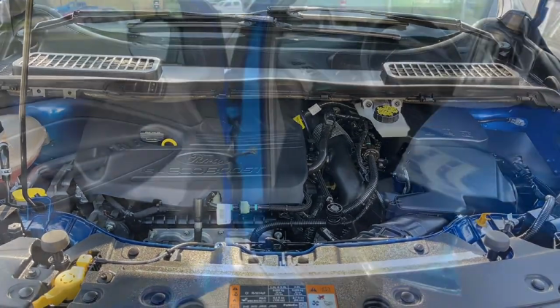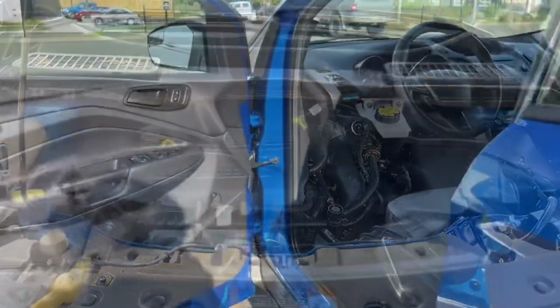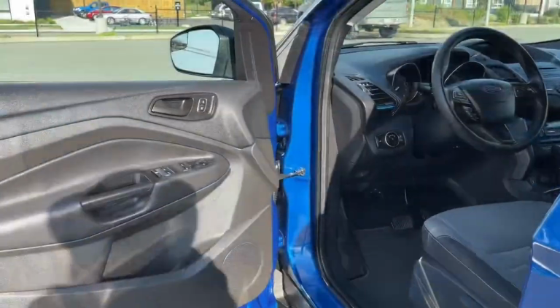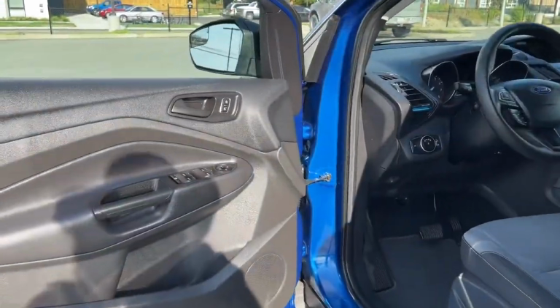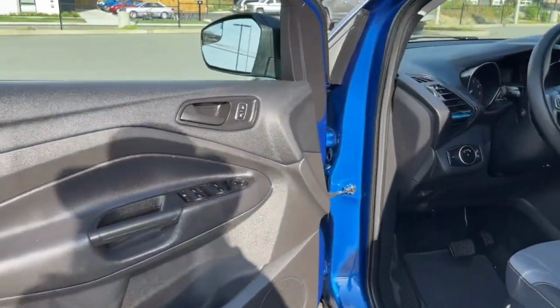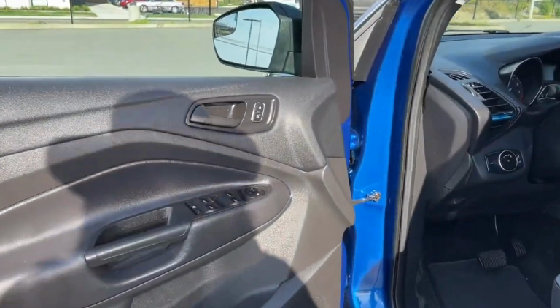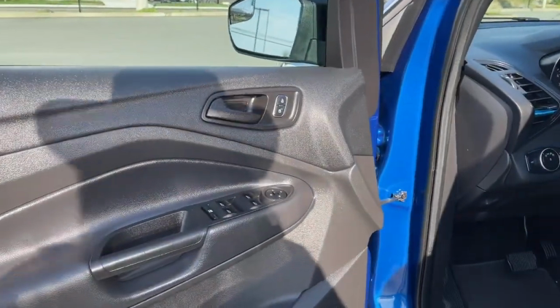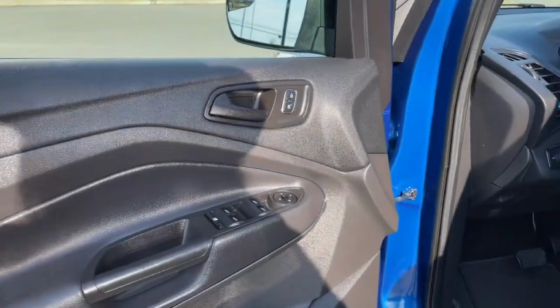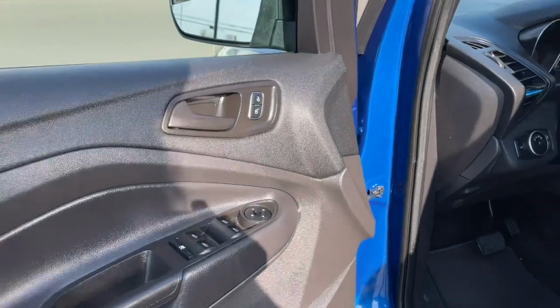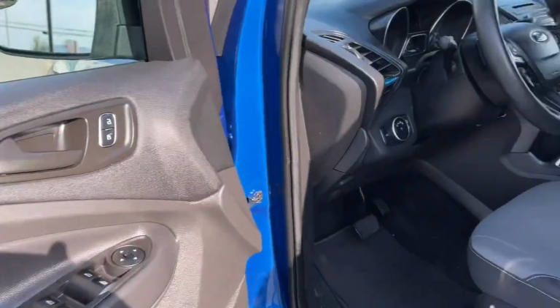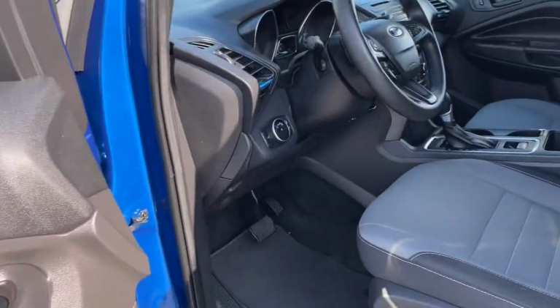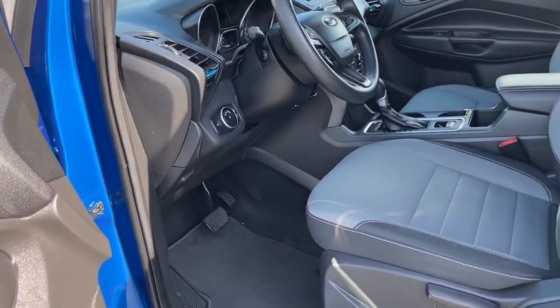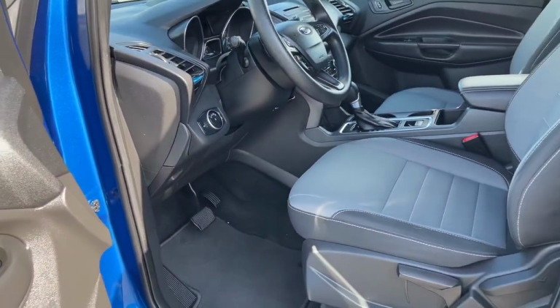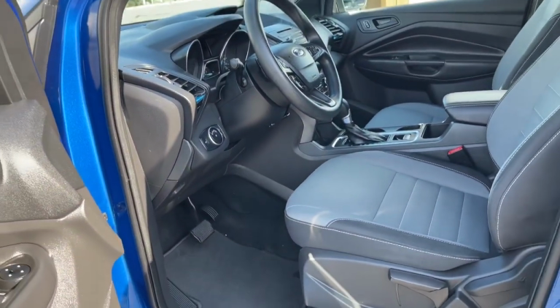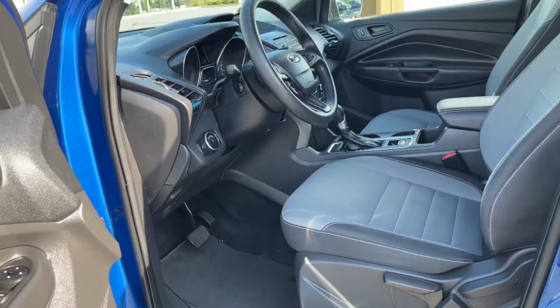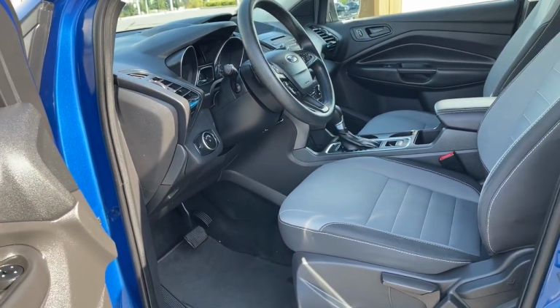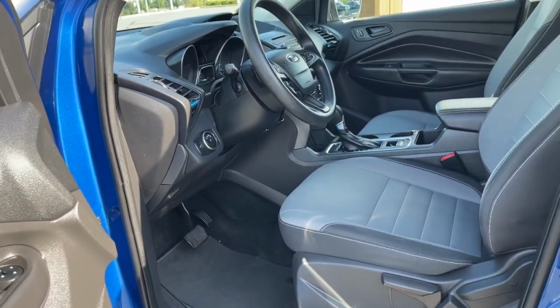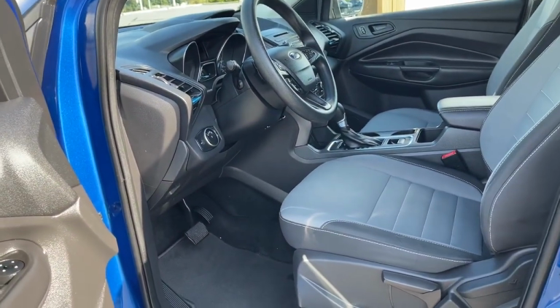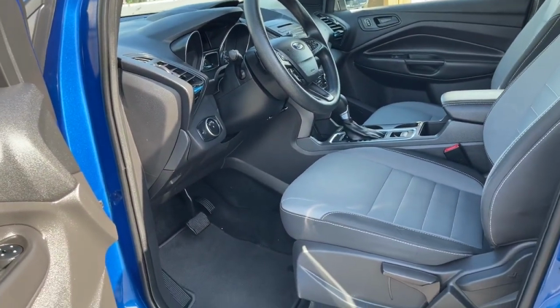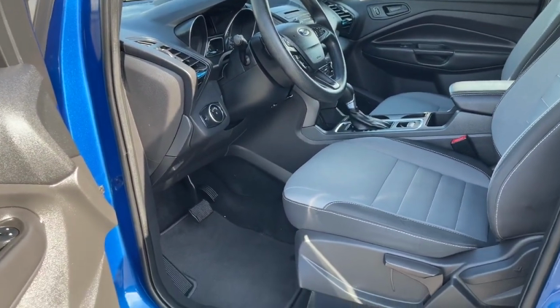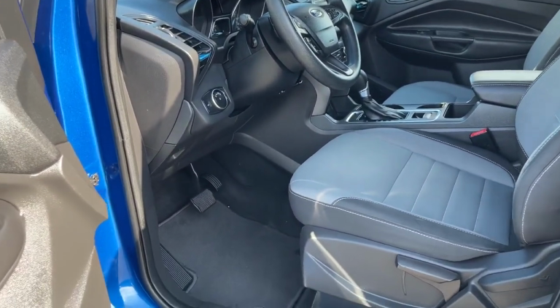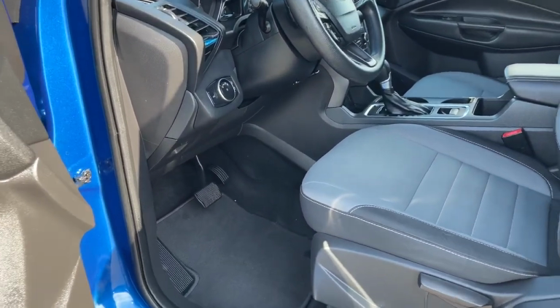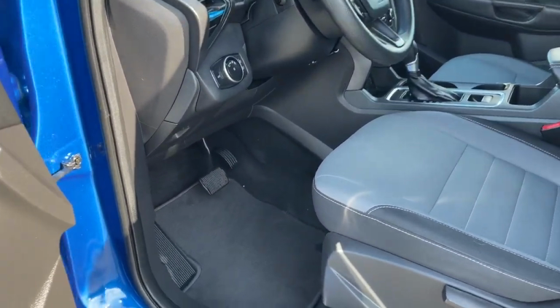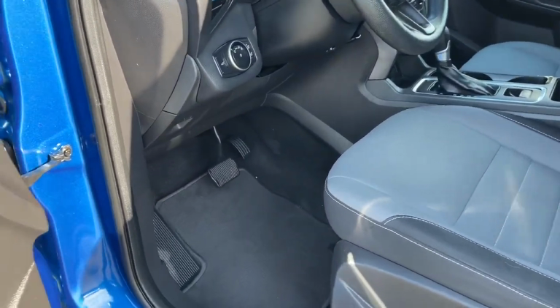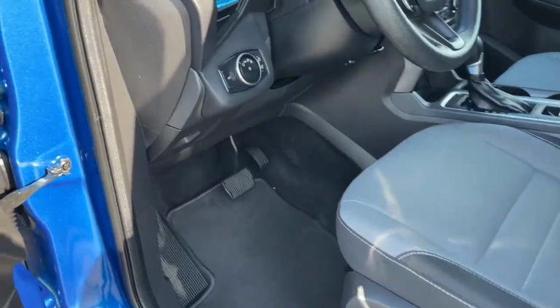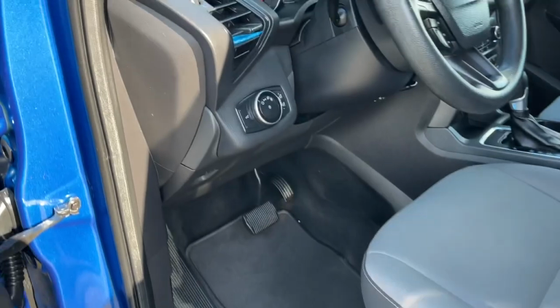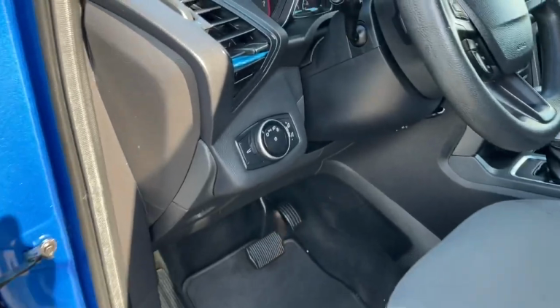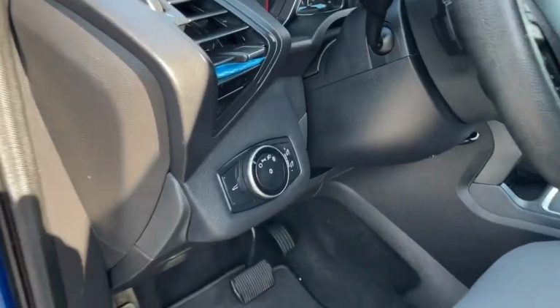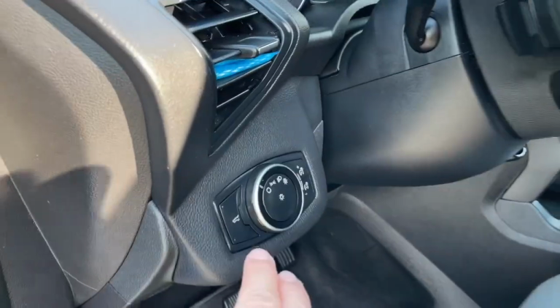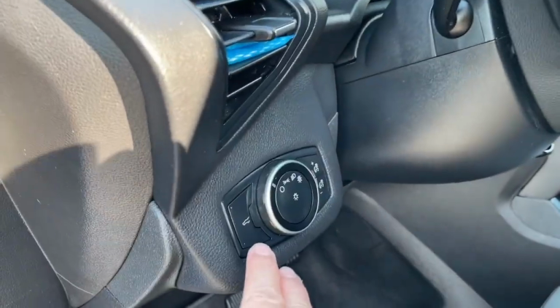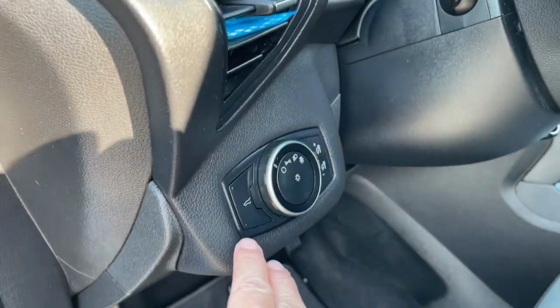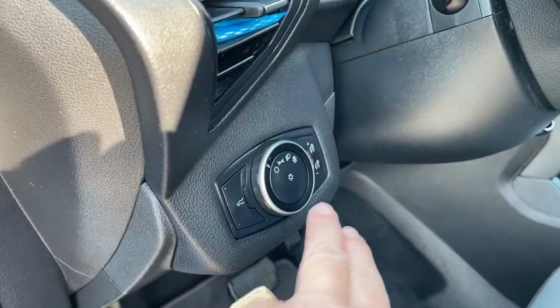Speaker in the door as well as power locks, windows and mirrors. The driver's seat and passenger seat are manually adjusted. Carpeted mats on the floor and your liftgate release is here.